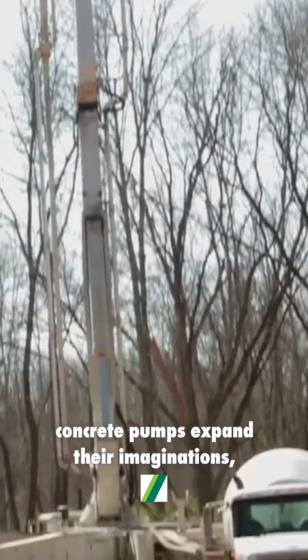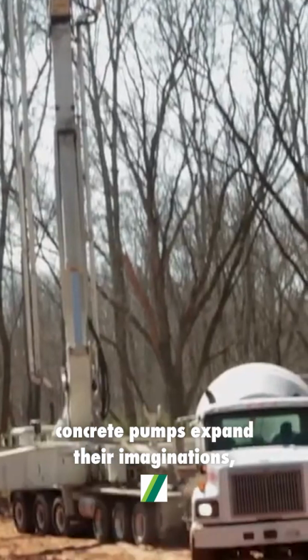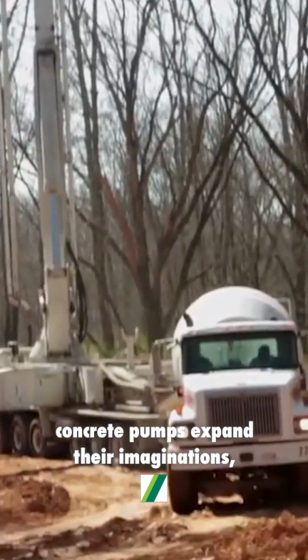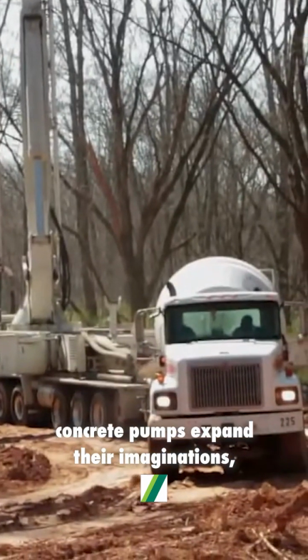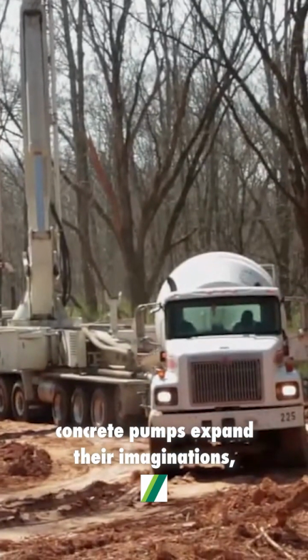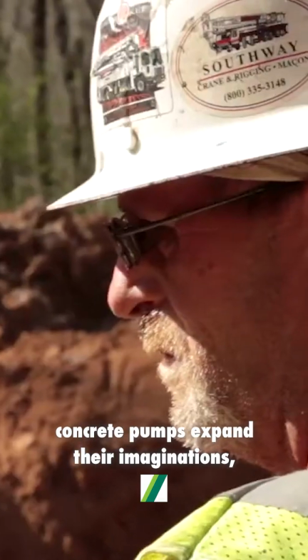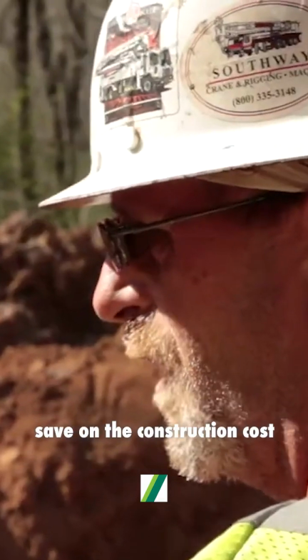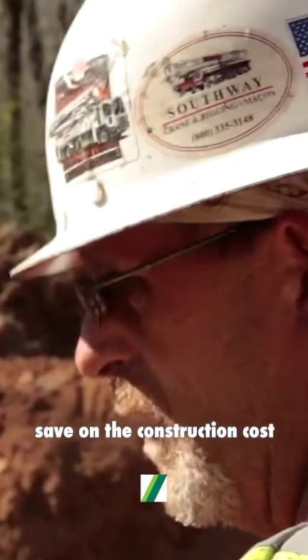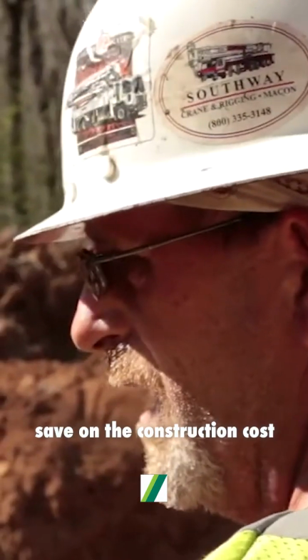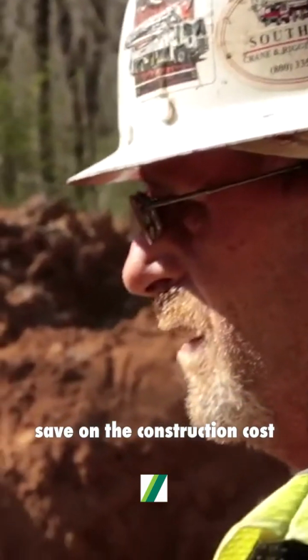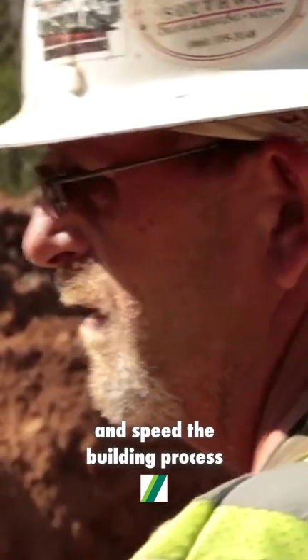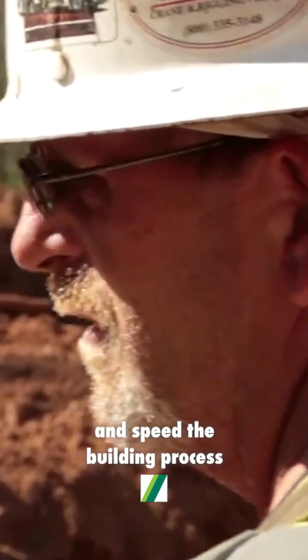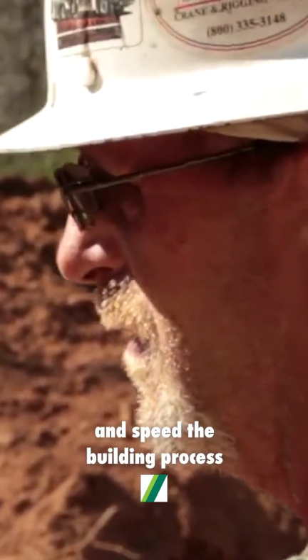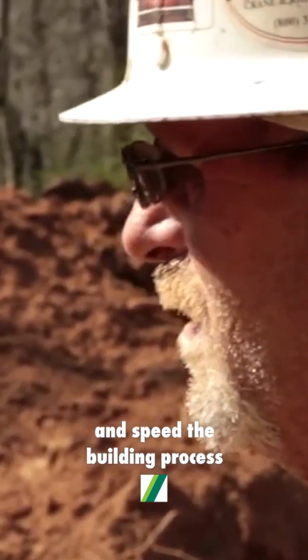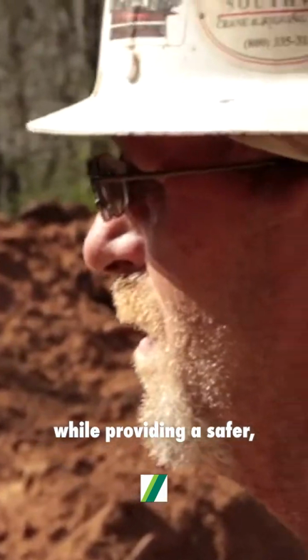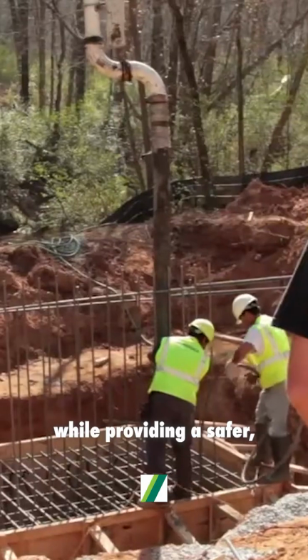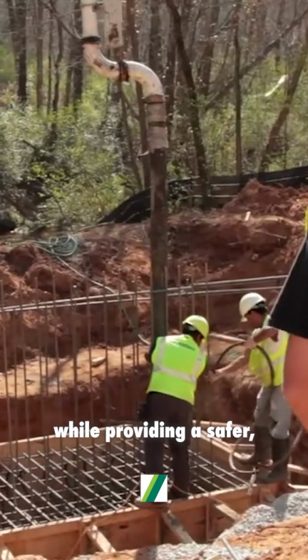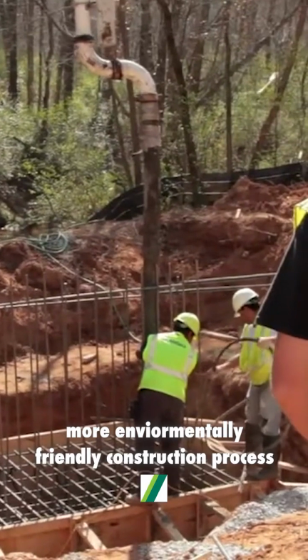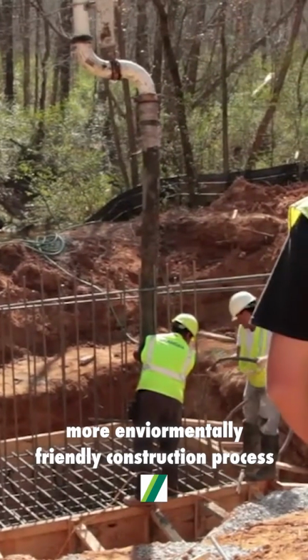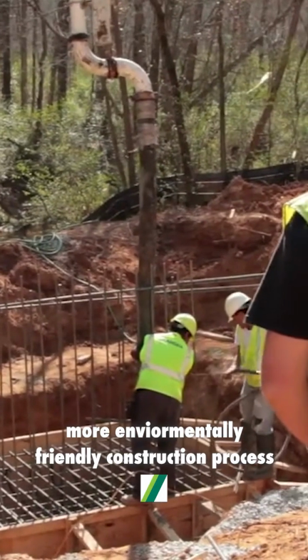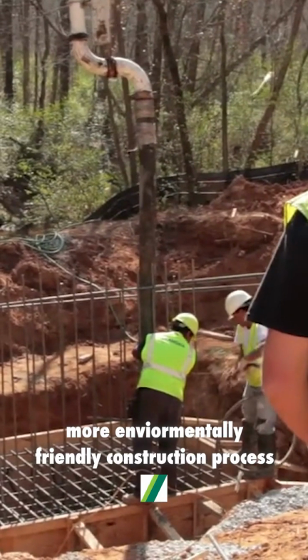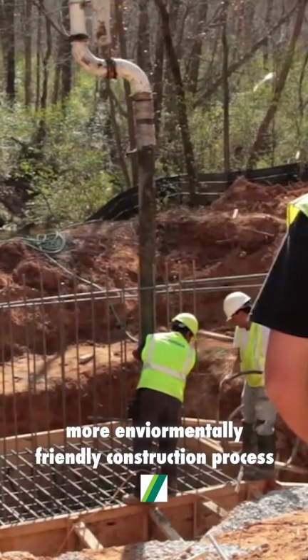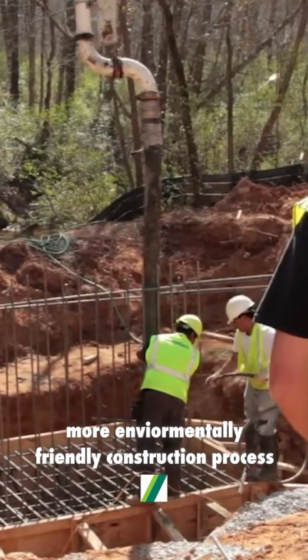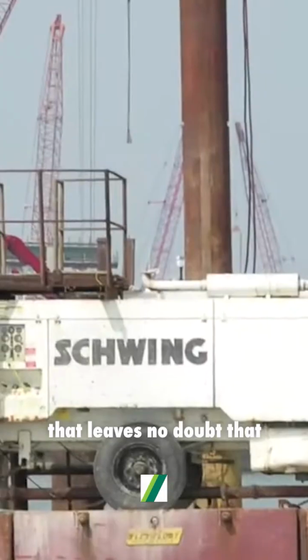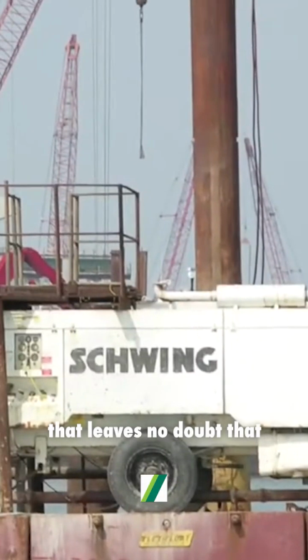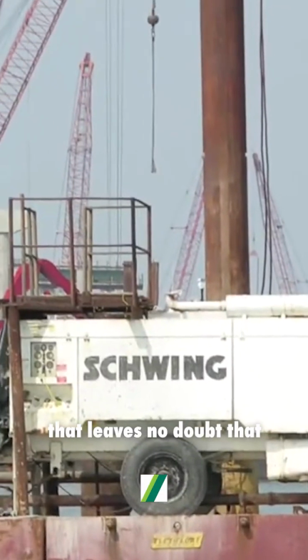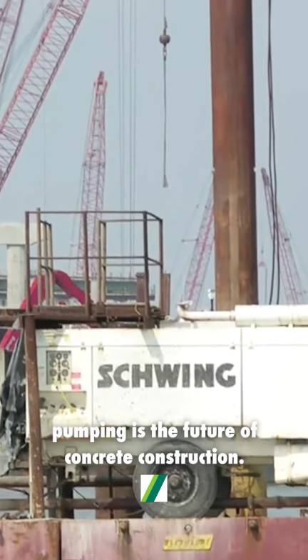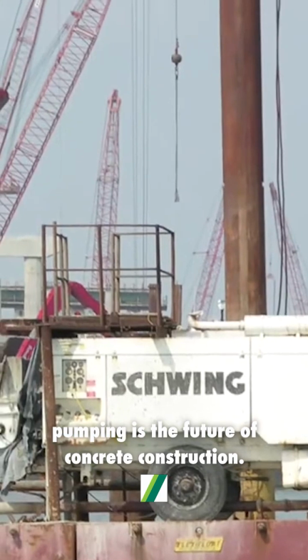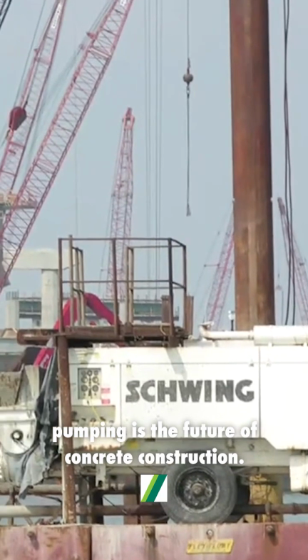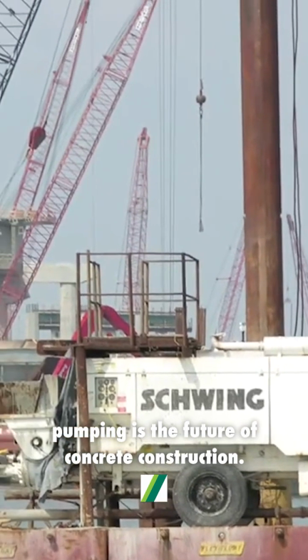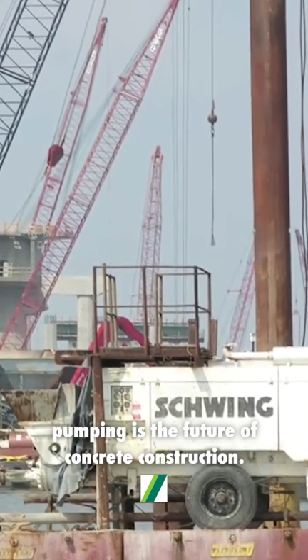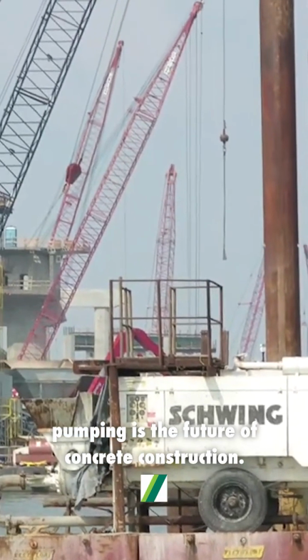concrete pumps expand their imaginations, save on their construction costs, and speed the building process while providing a safer, more environmentally friendly construction process that leaves no doubt that pumping is the future of concrete construction.